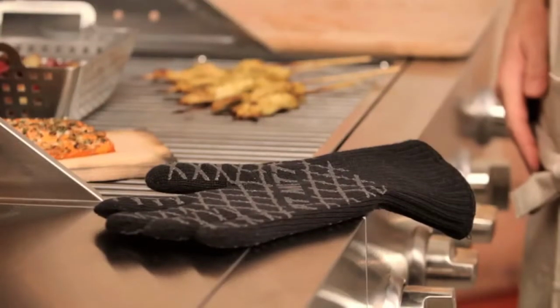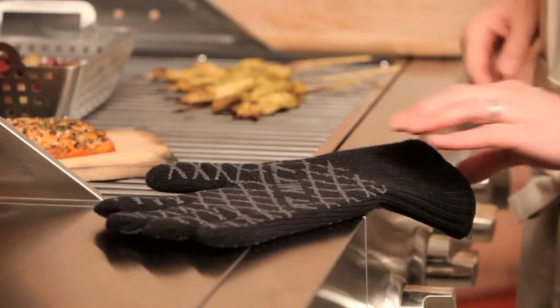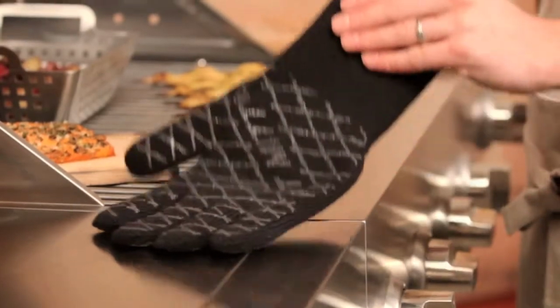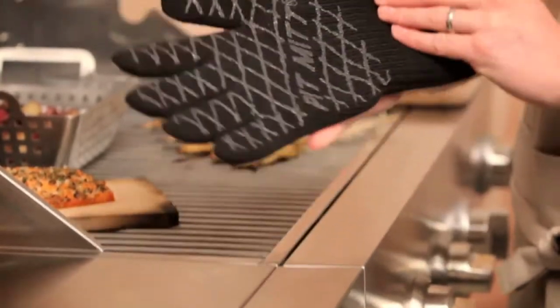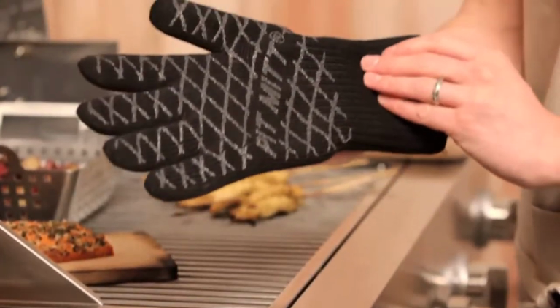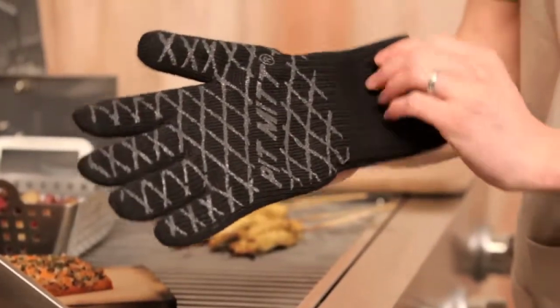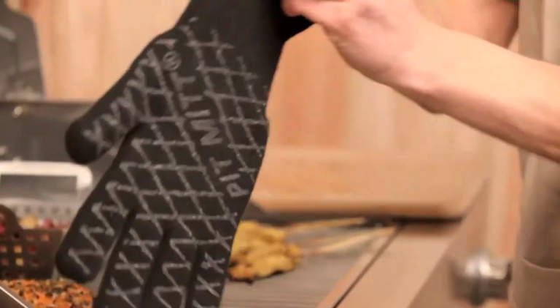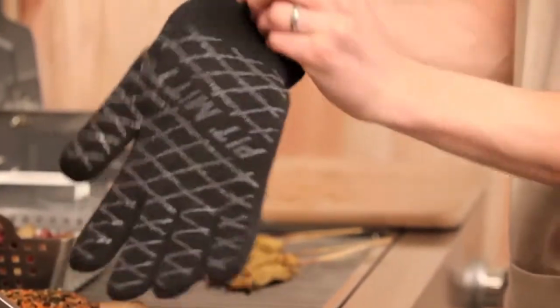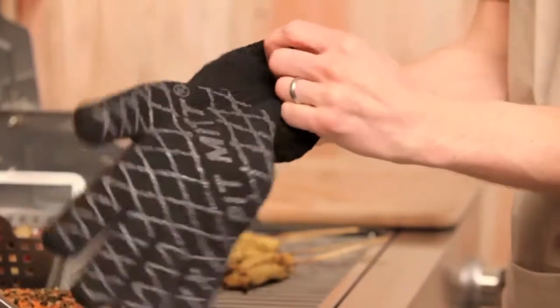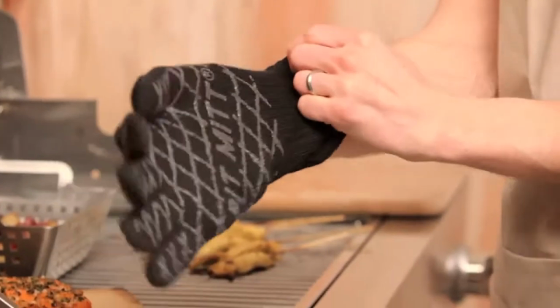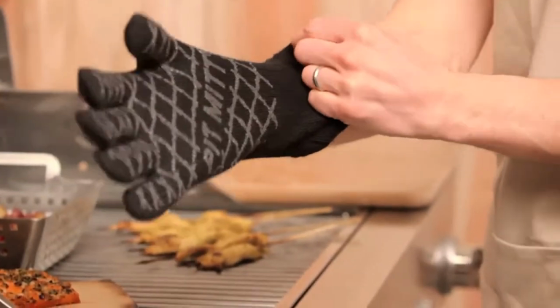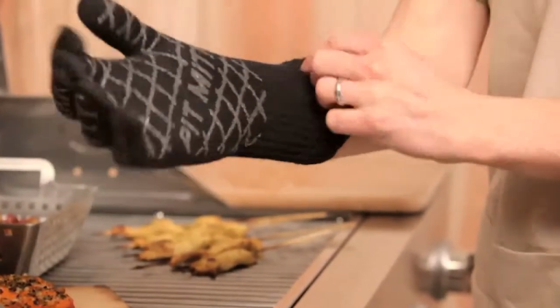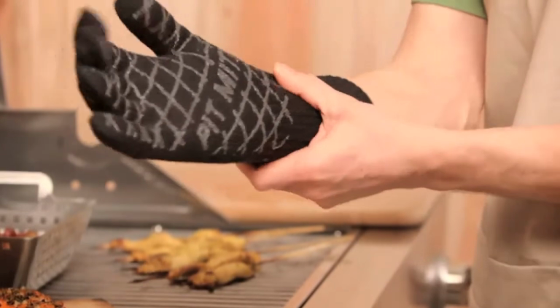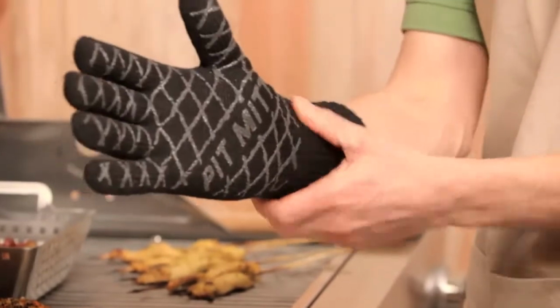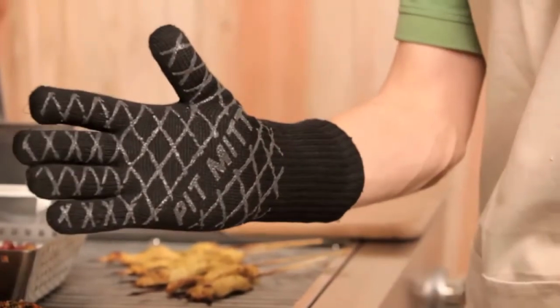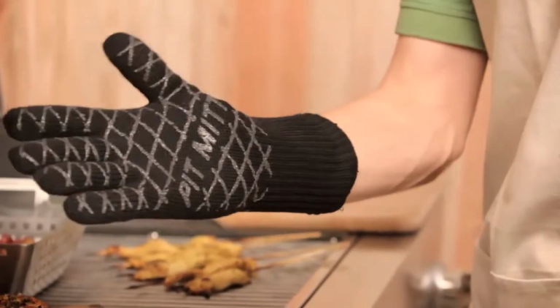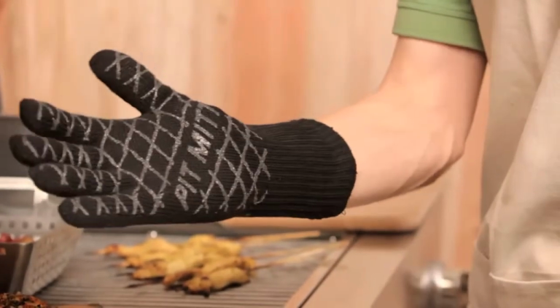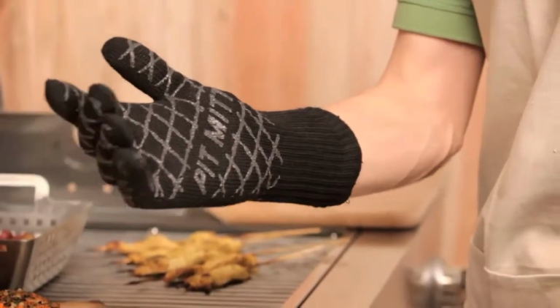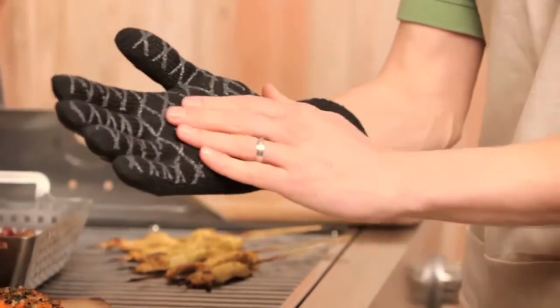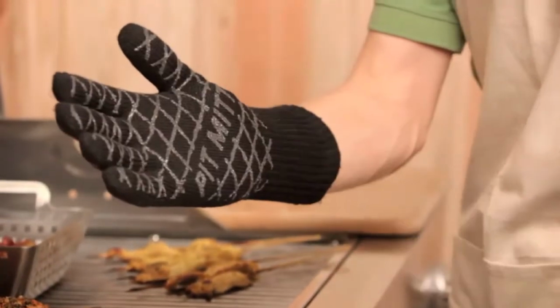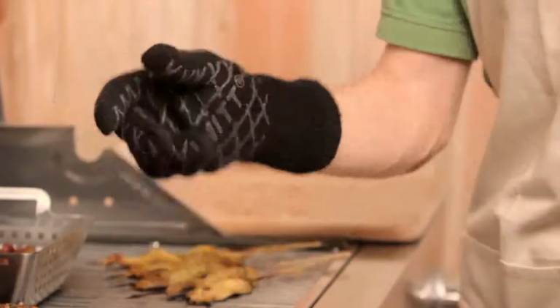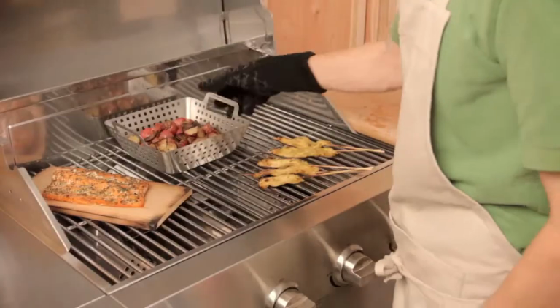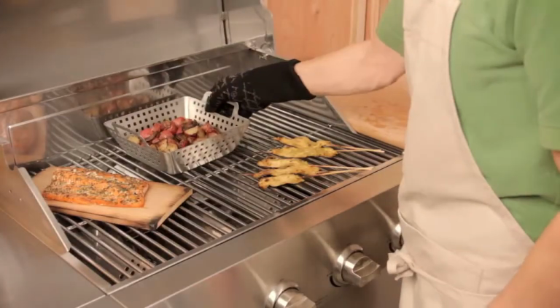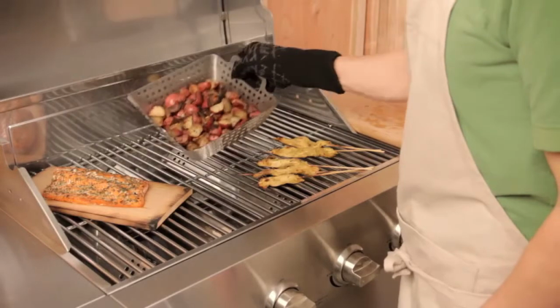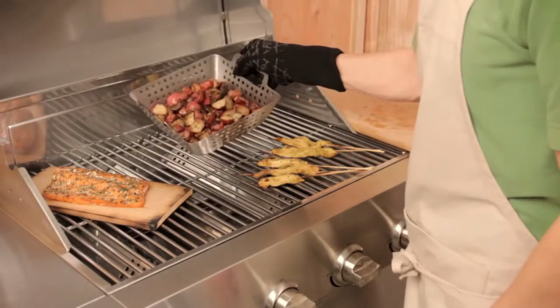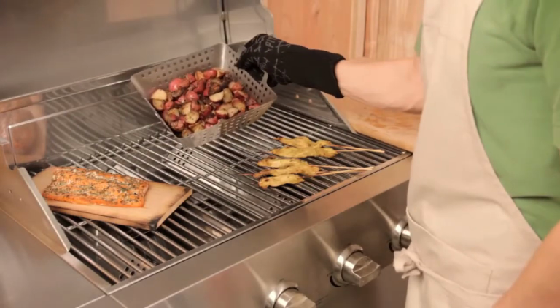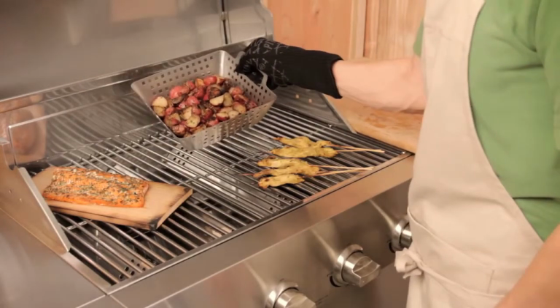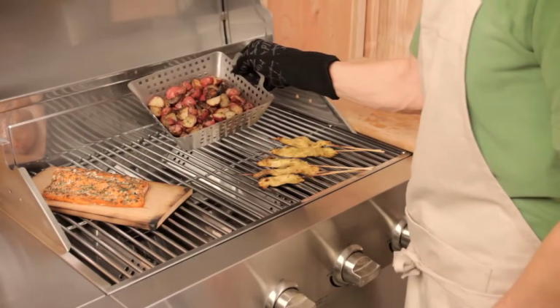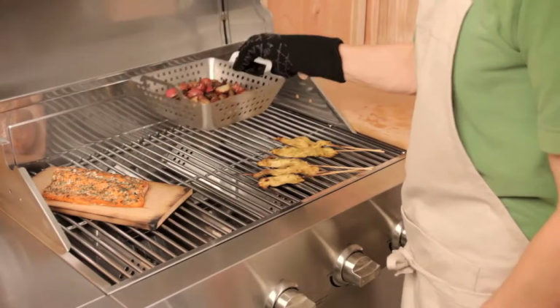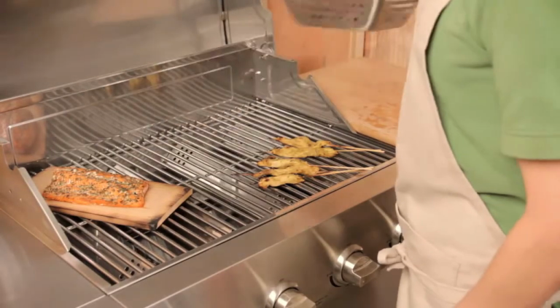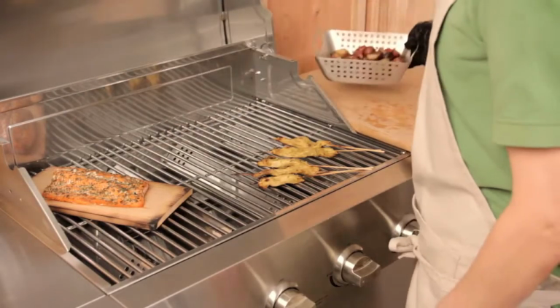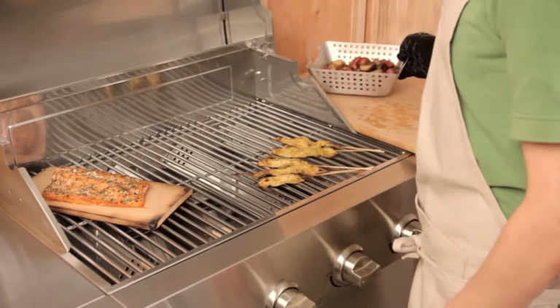One of the biggest problems when cooking over the grill is that you're constantly working over high heat. This is the Pit Mitt. It's made out of an aramid fiber material that has a silicone grip area, so I can pick up things like this stainless steel wok that might slip out of another mitt.